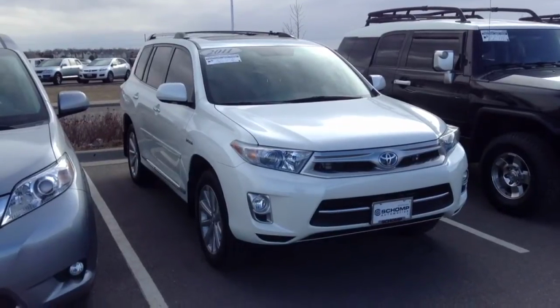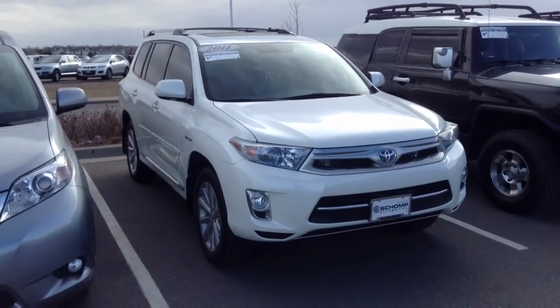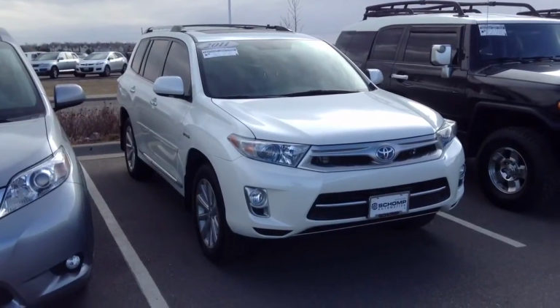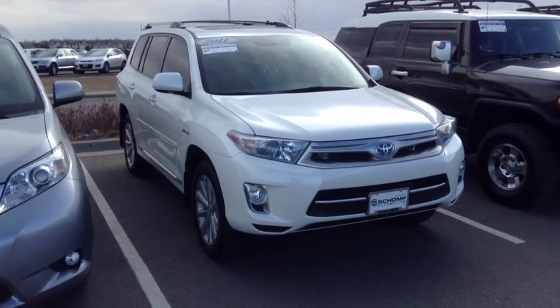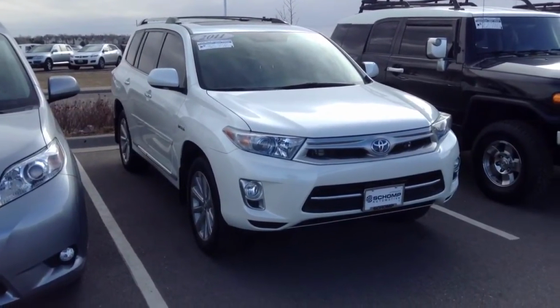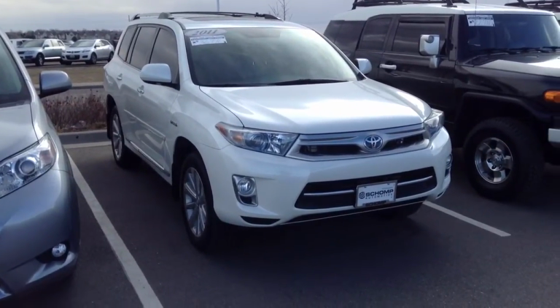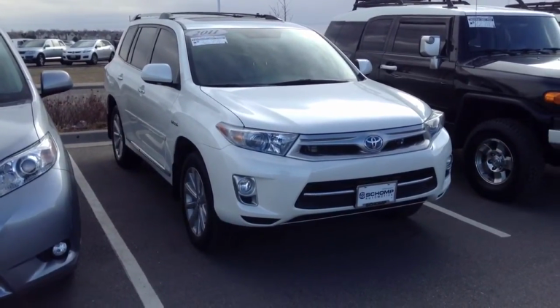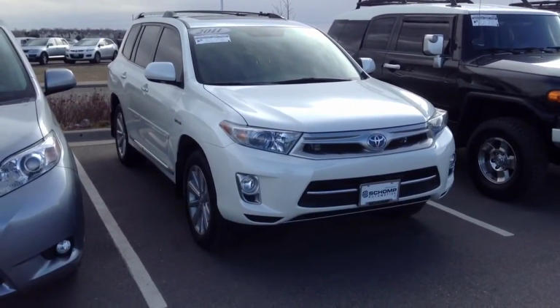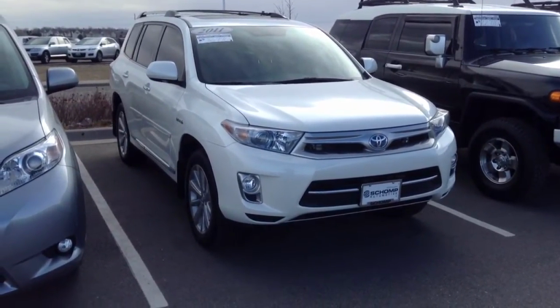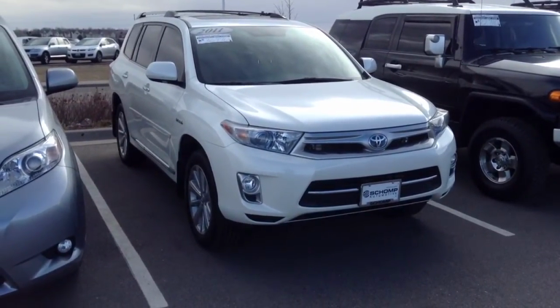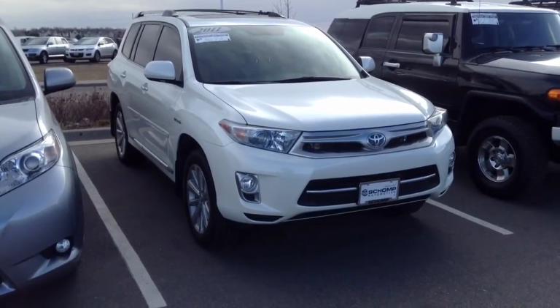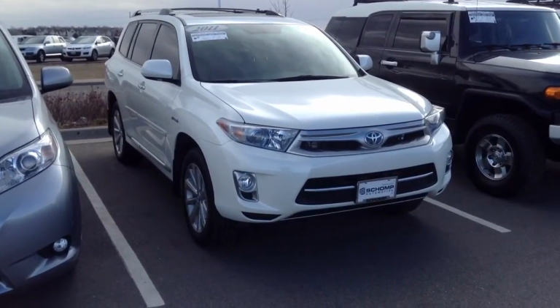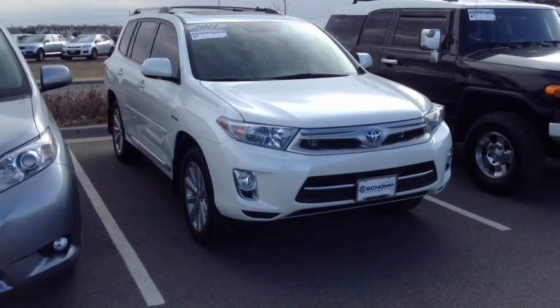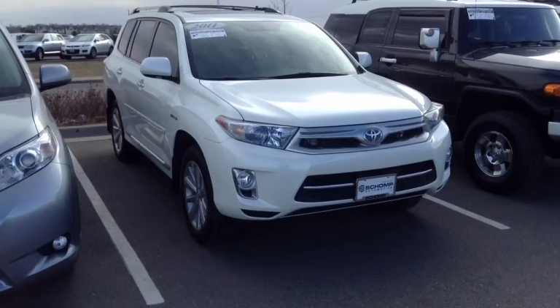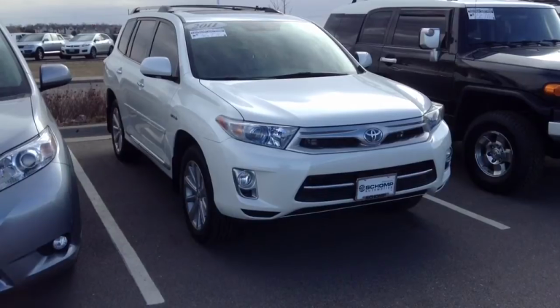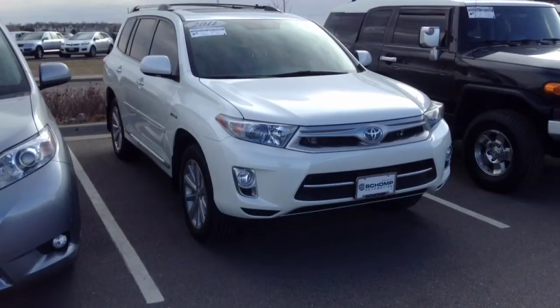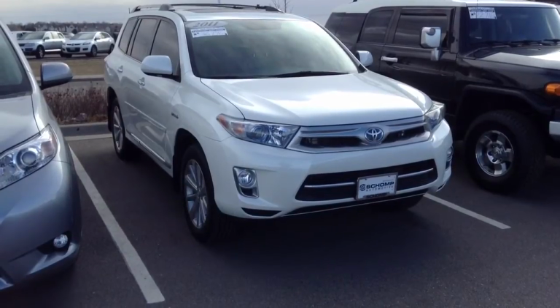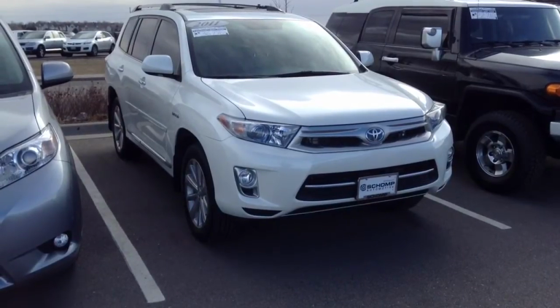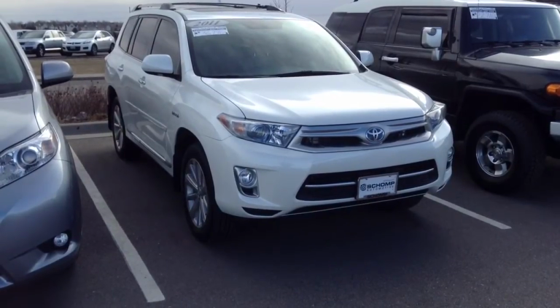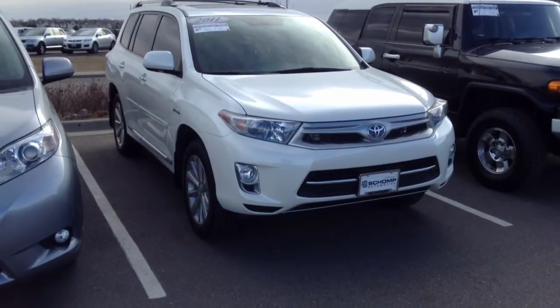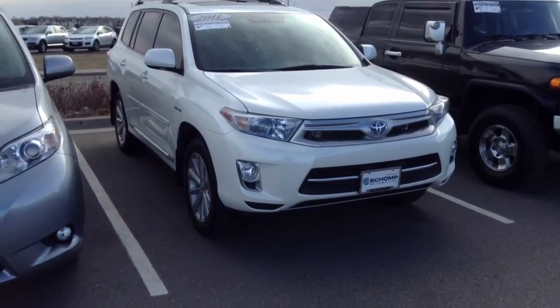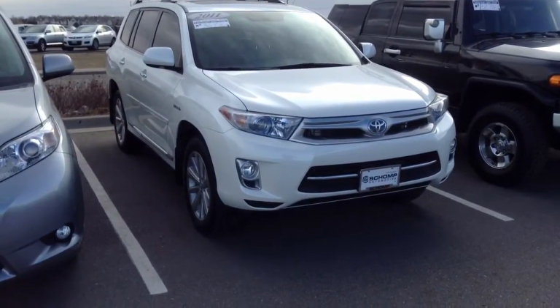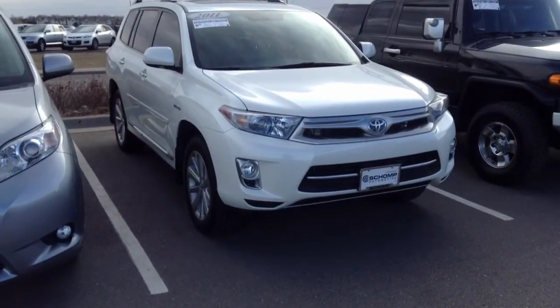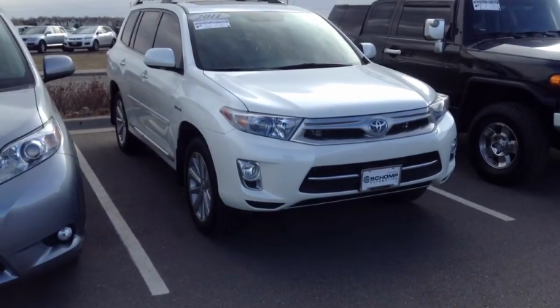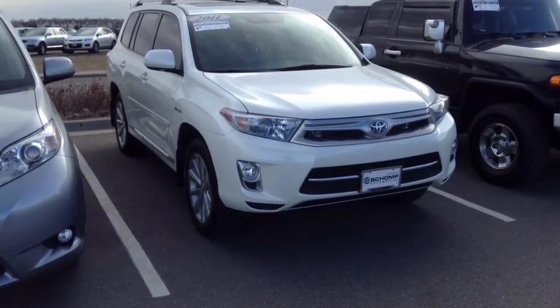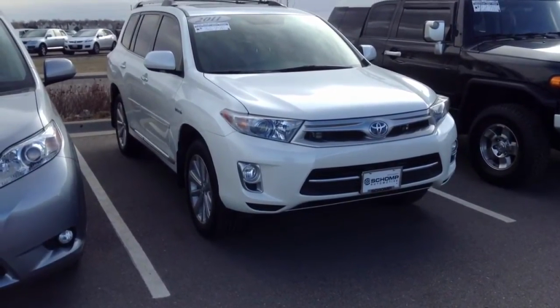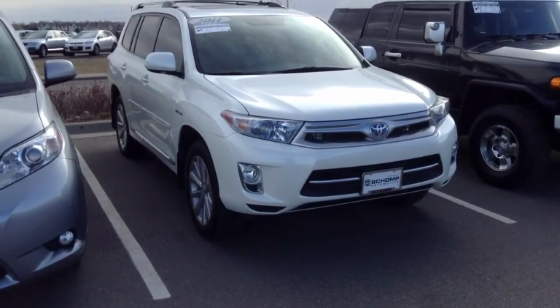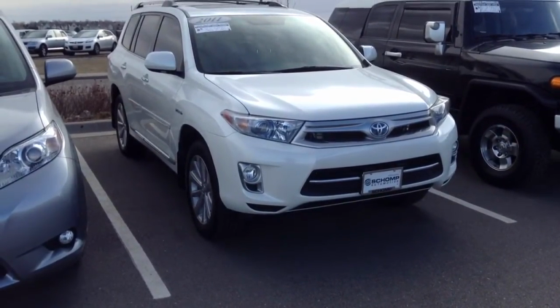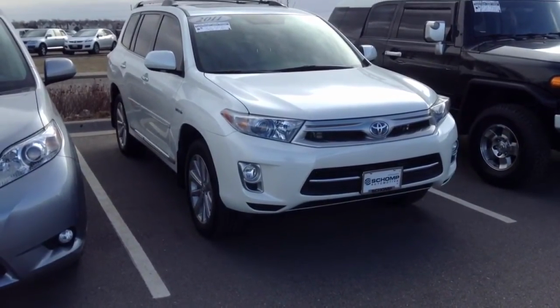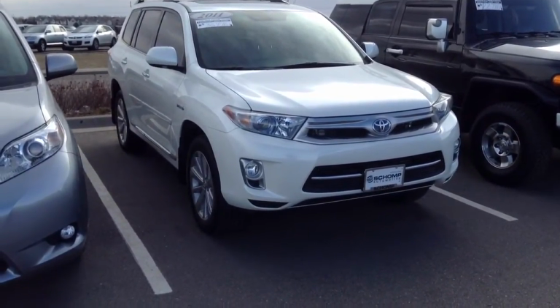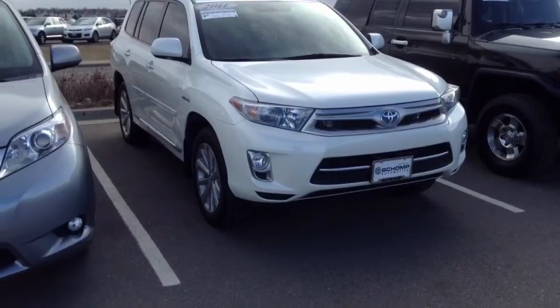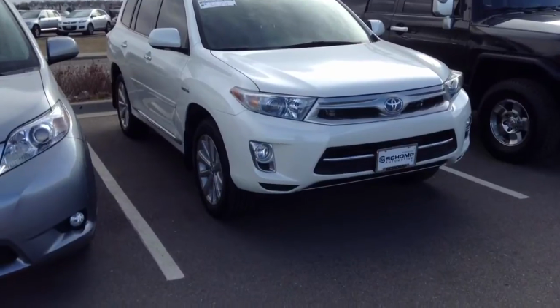Hi there, Josh Vario here at Sean BMW. Just wanted to shoot you out a video of the Highlander here. Gorgeous vehicle, as I said, definitely well taken care of.